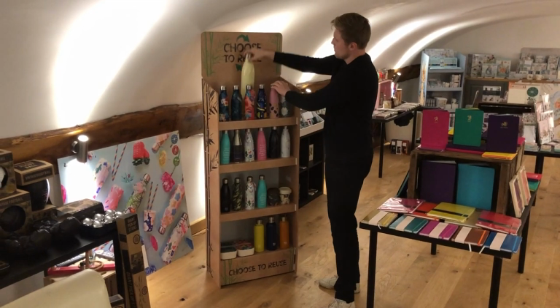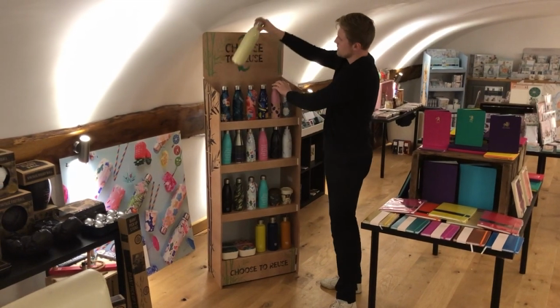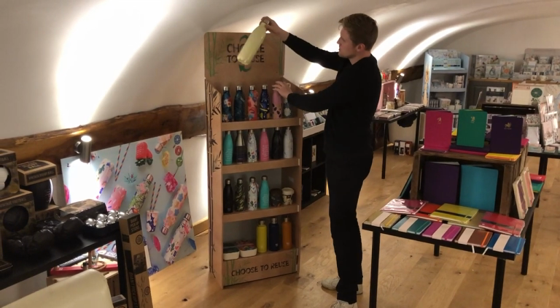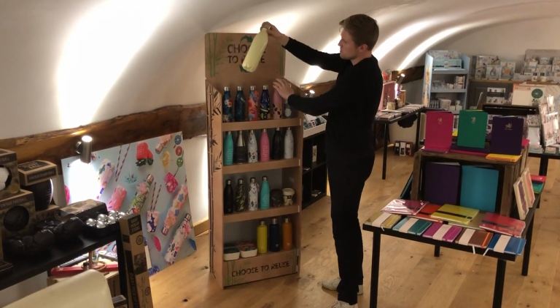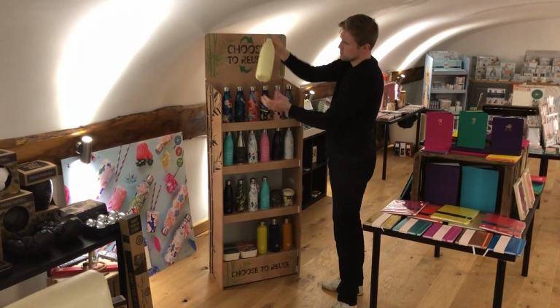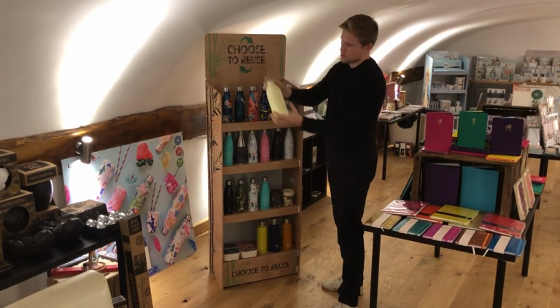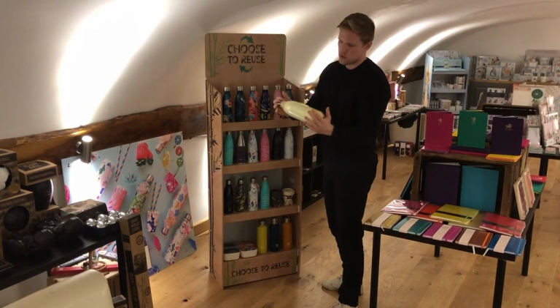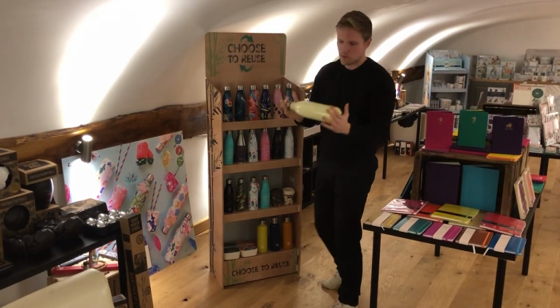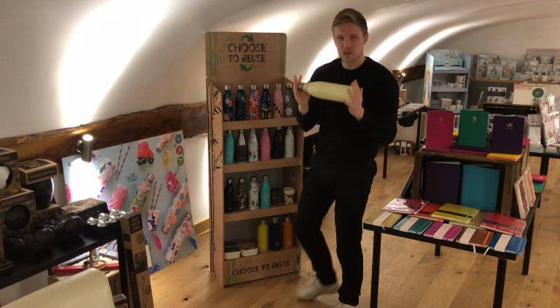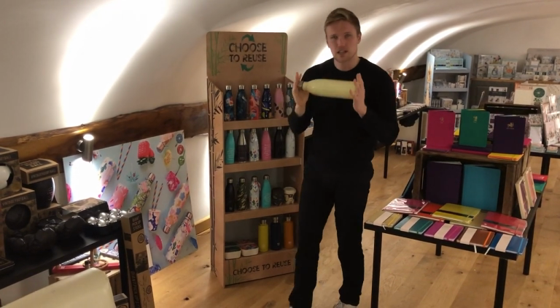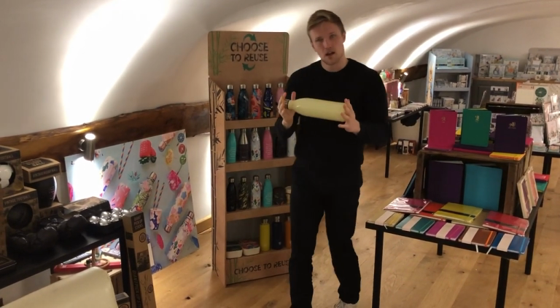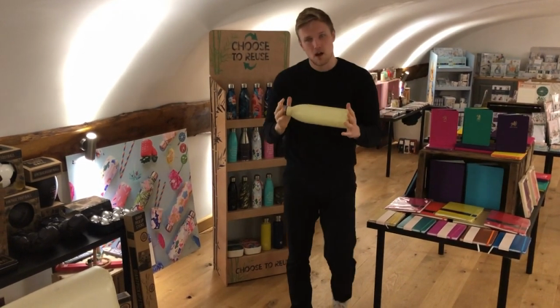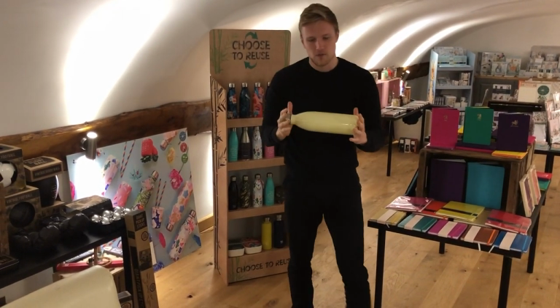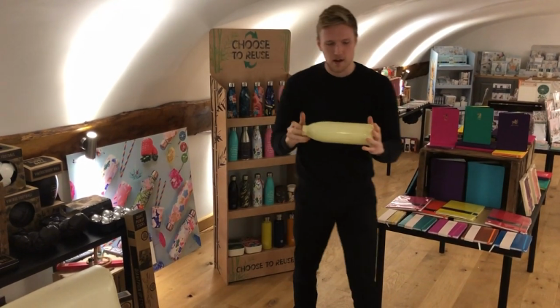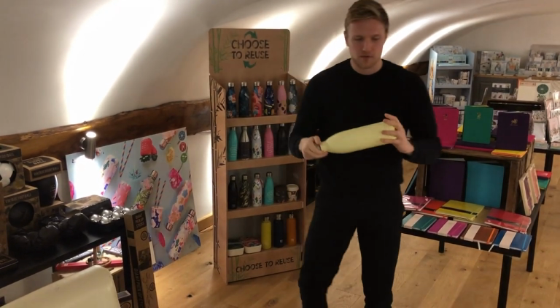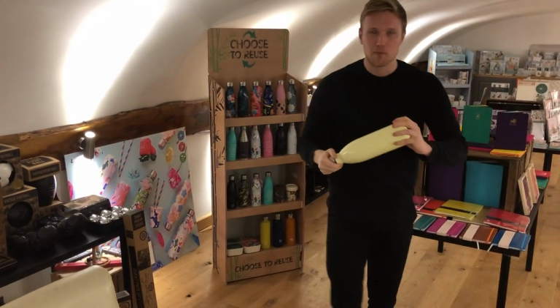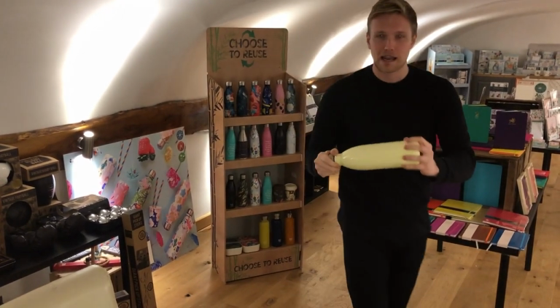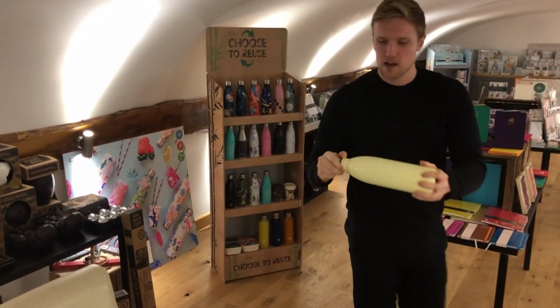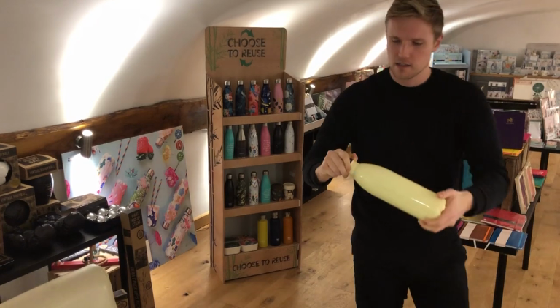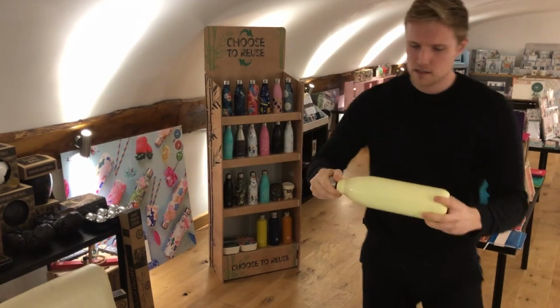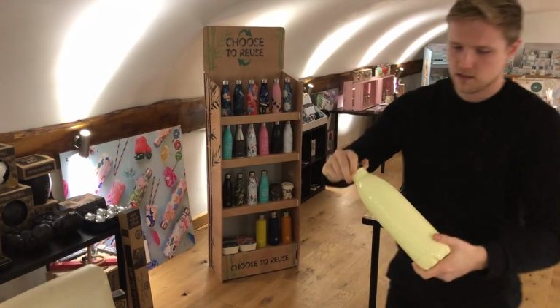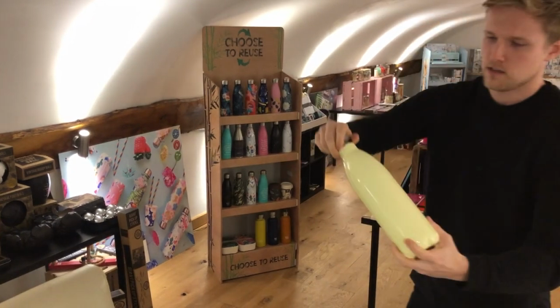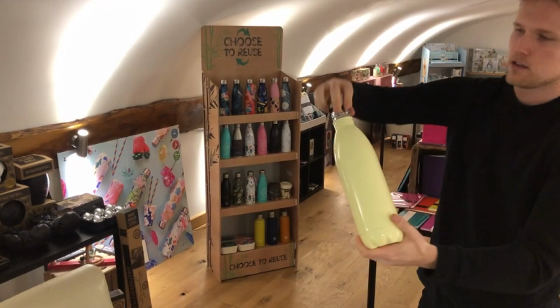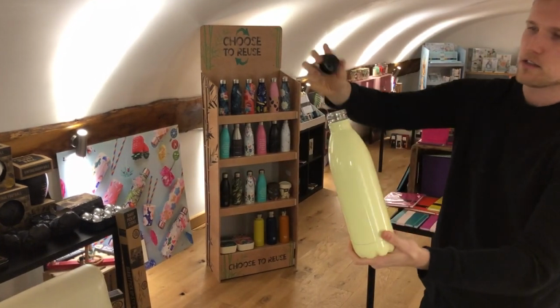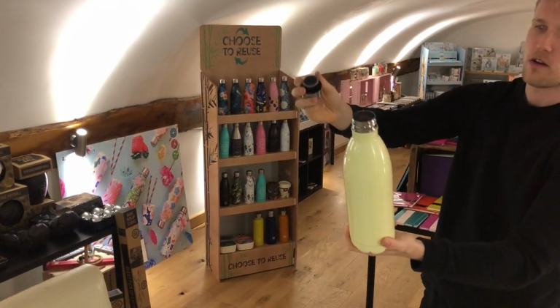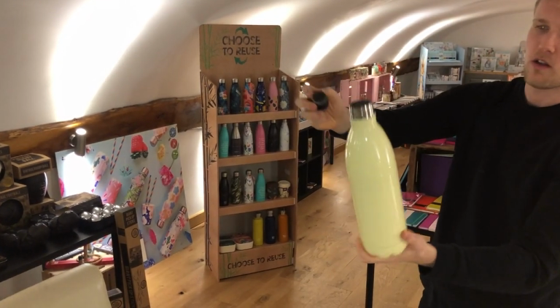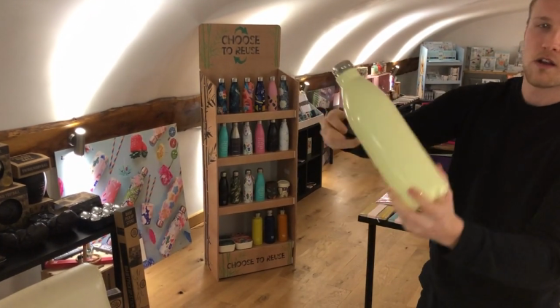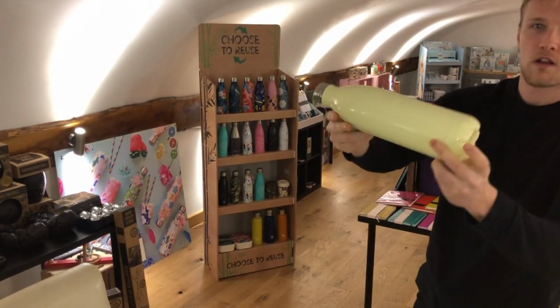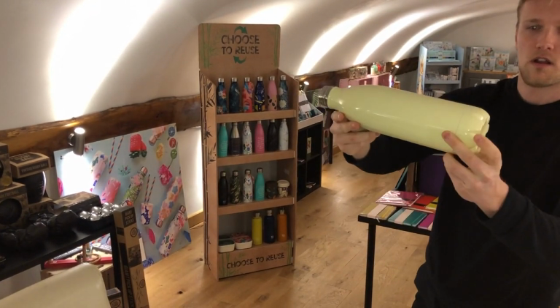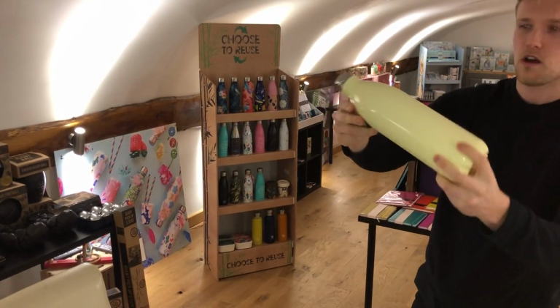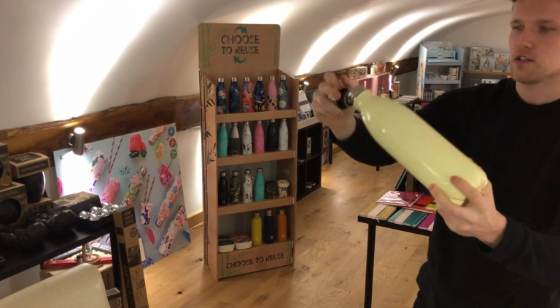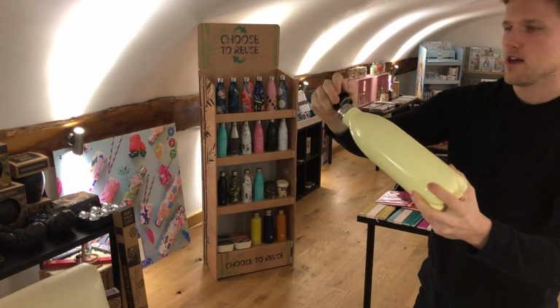We have the litre bottle. So again, we've got these in over five different plain colours. It's a lot larger there.